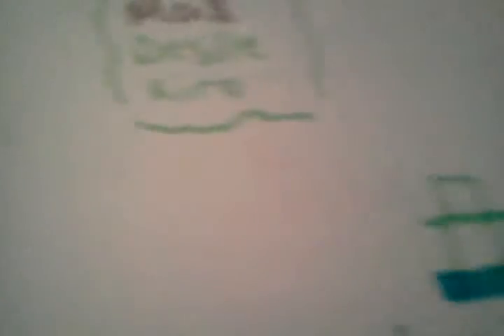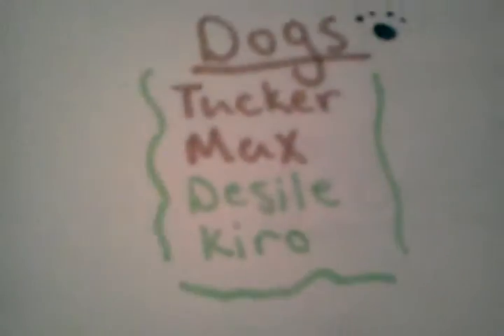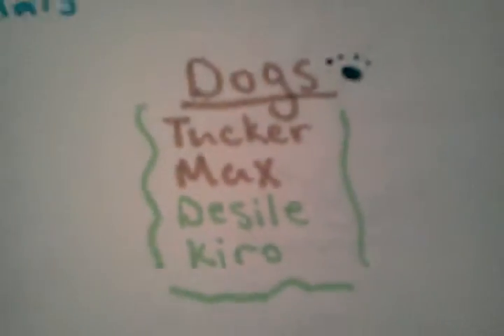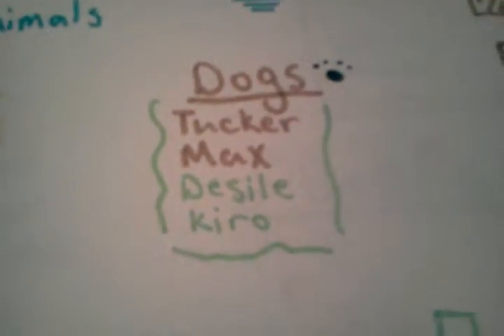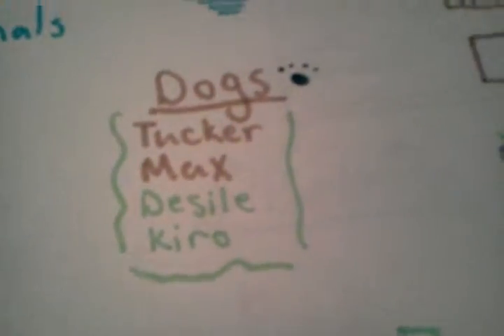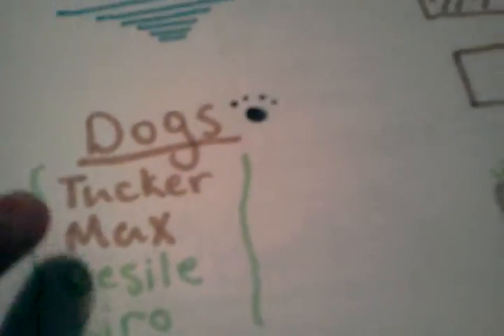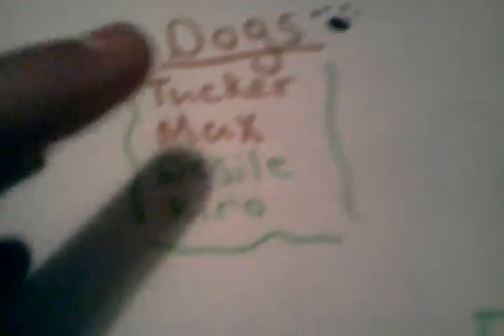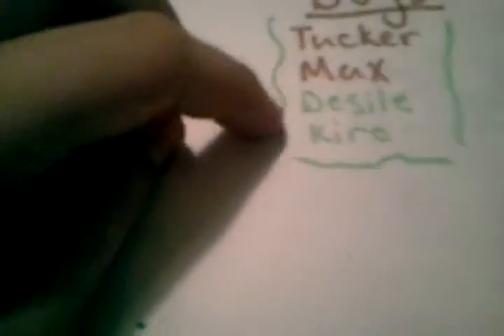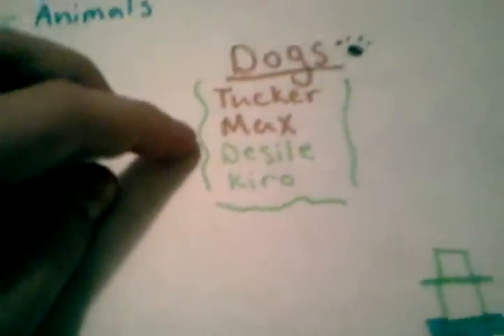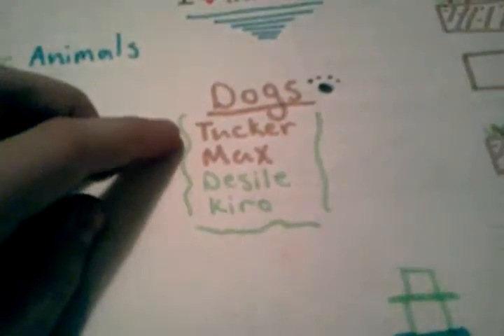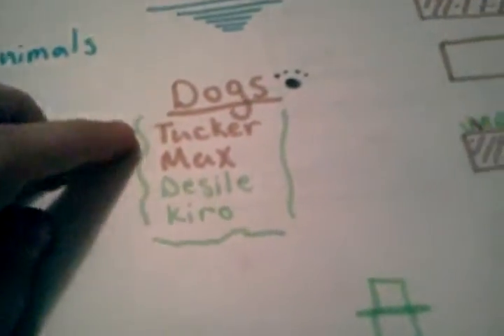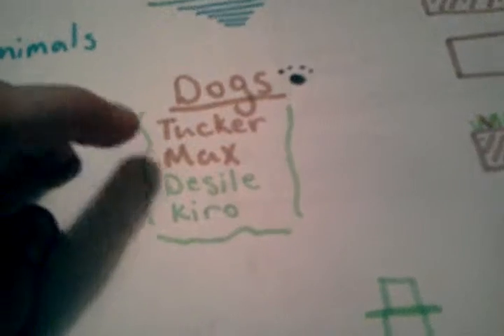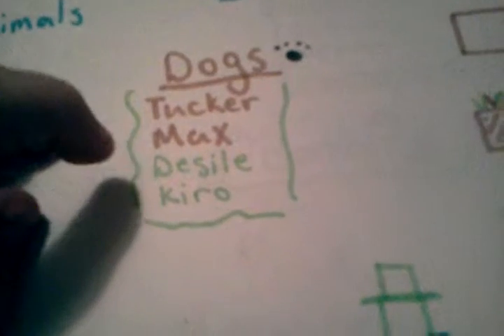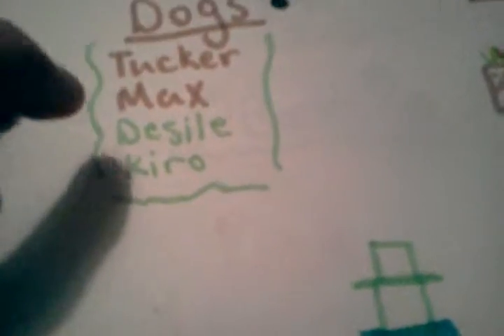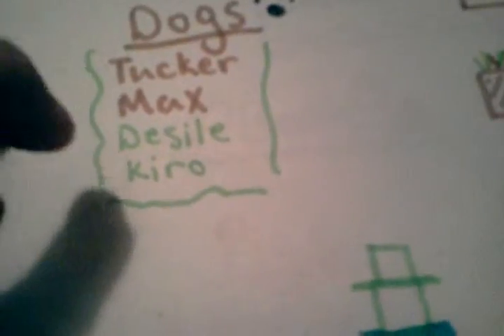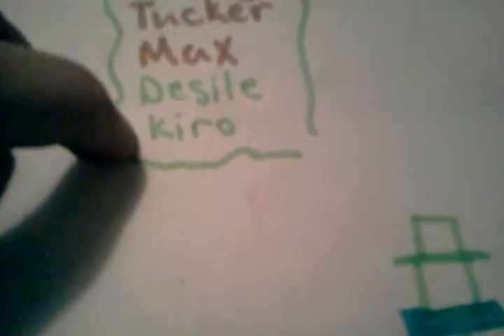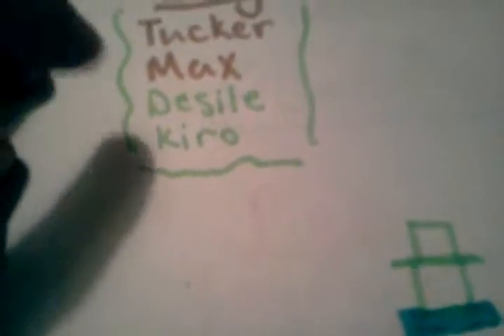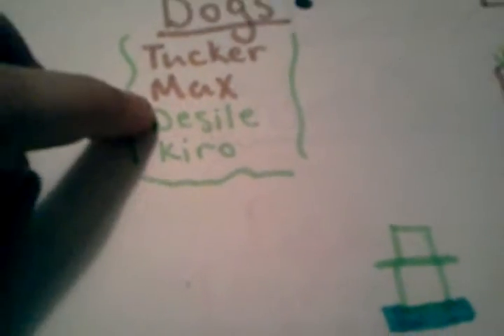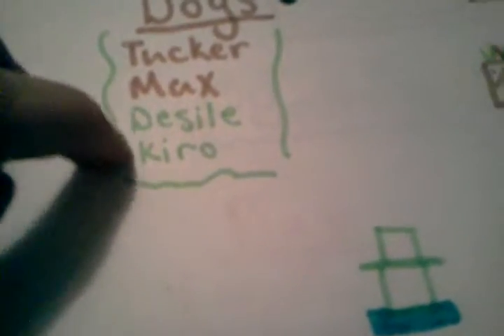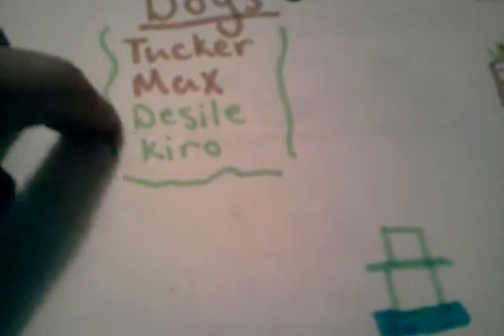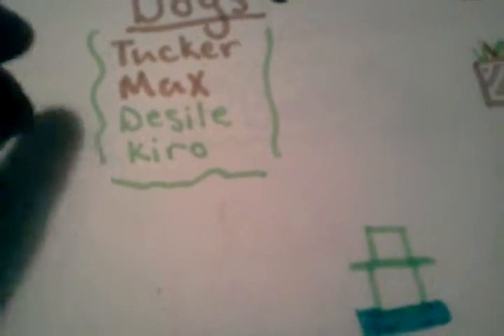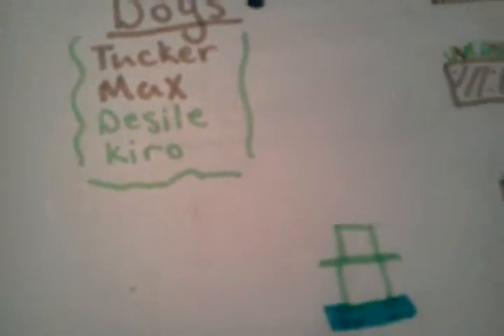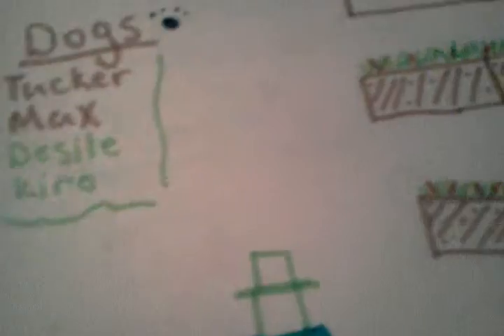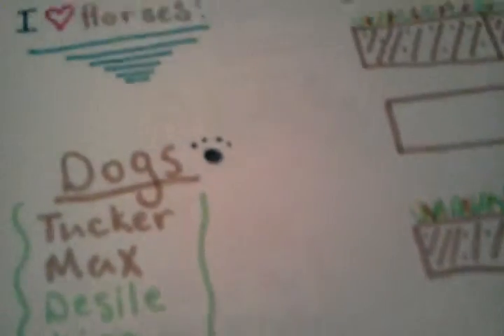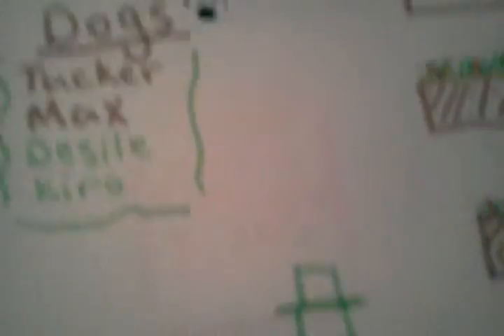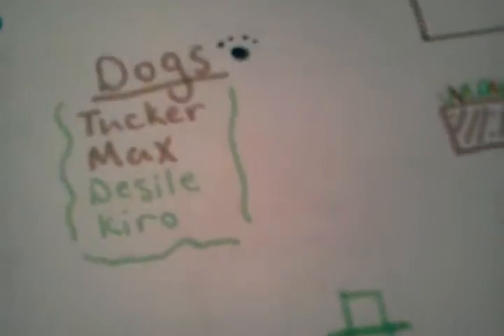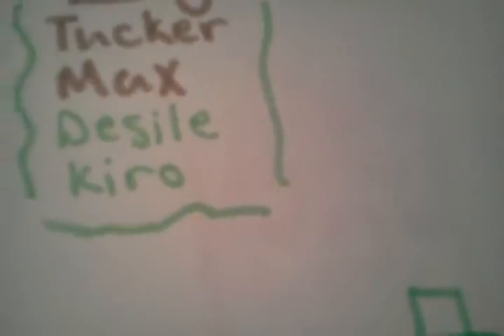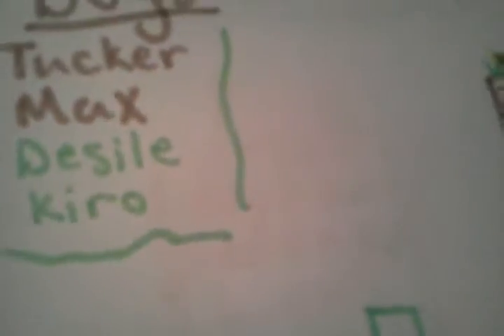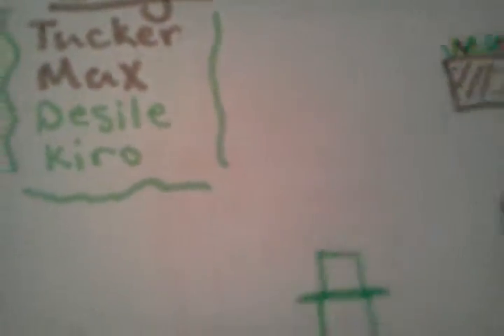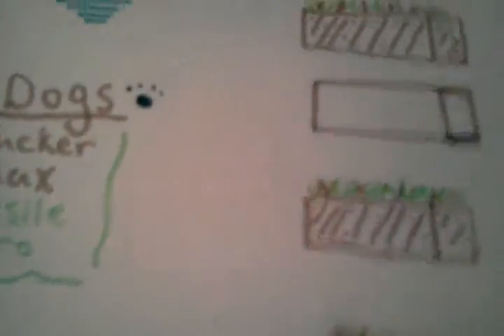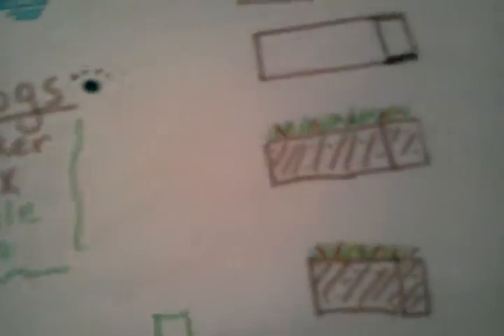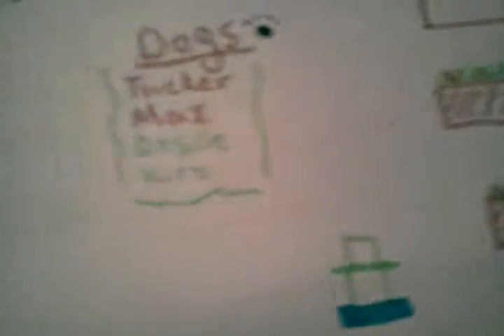And then we have our dog sign. These are all of our dogs: Tucker, Max, Diesel, and Cairo. I don't think I spelled these right but I just gave it a go. It doesn't really matter because they're names so you can spell them any way you want.